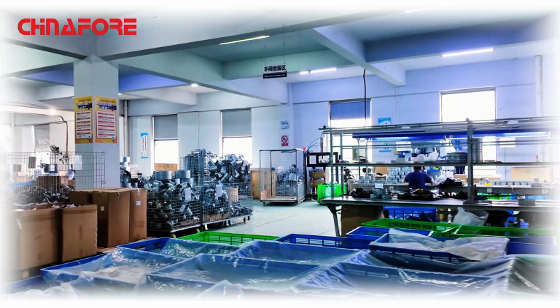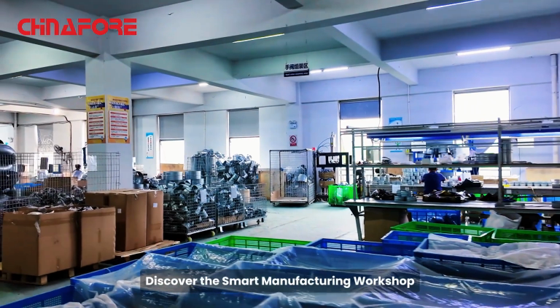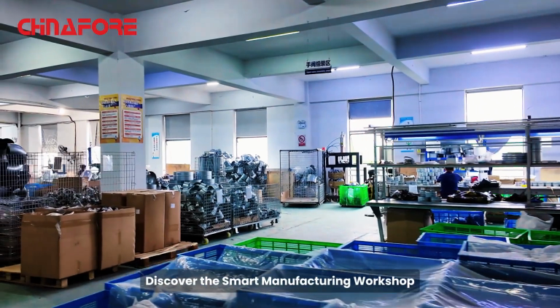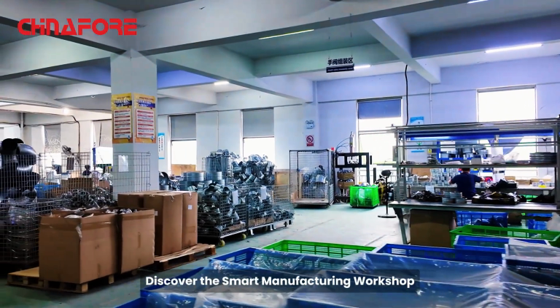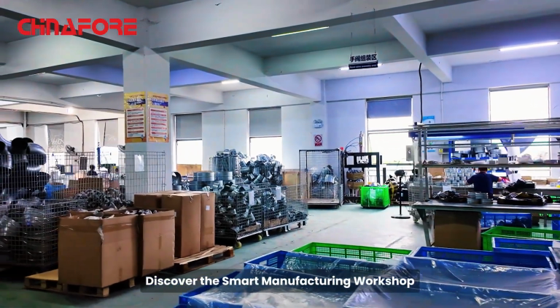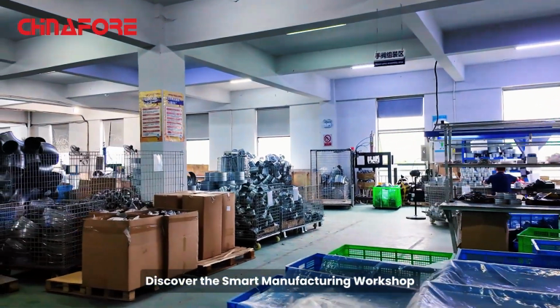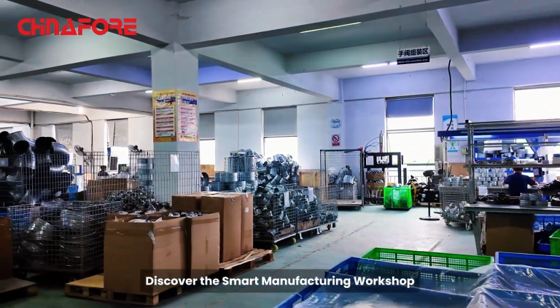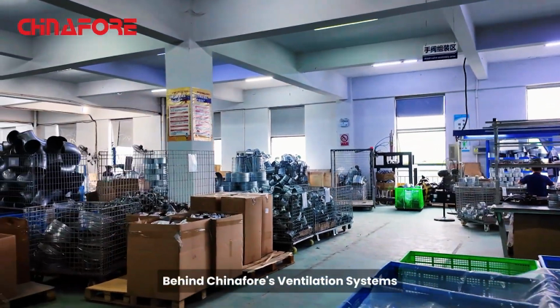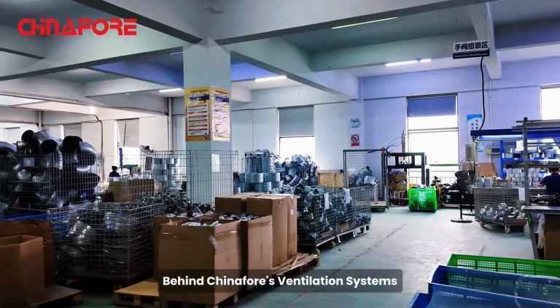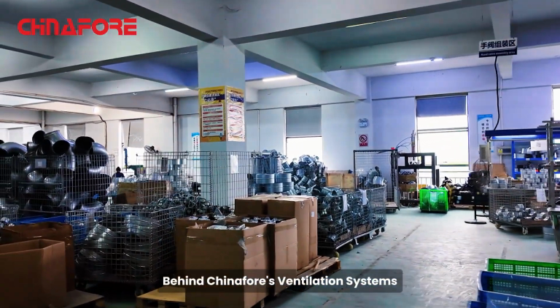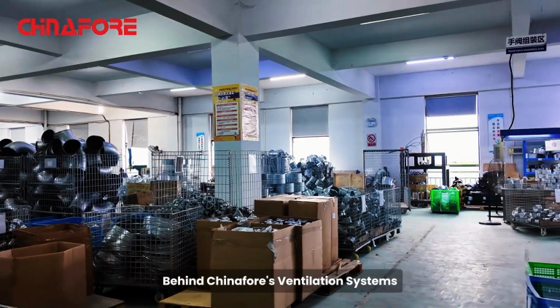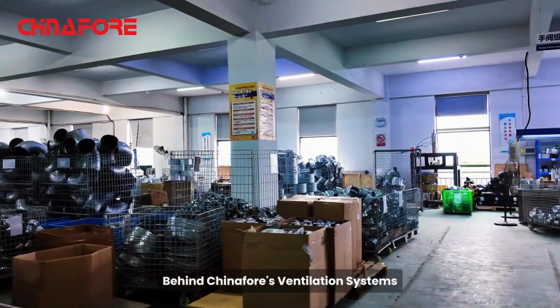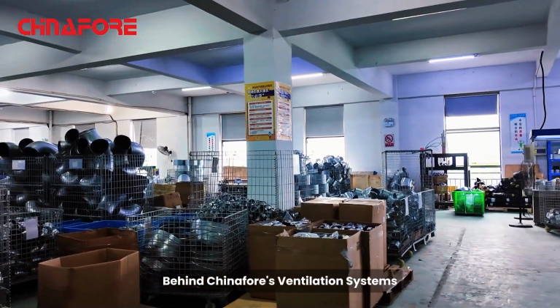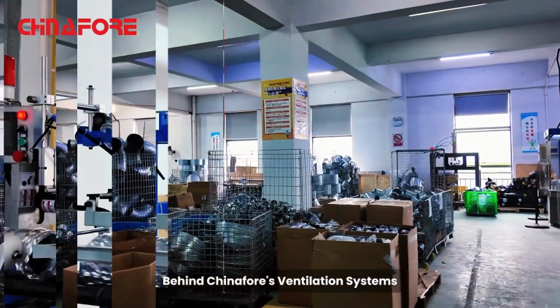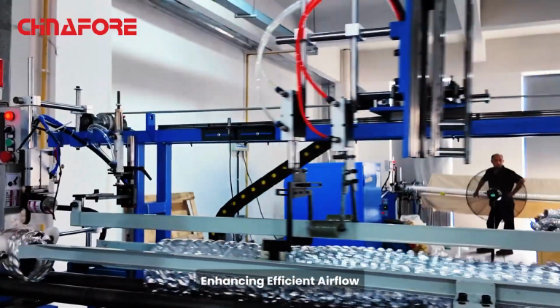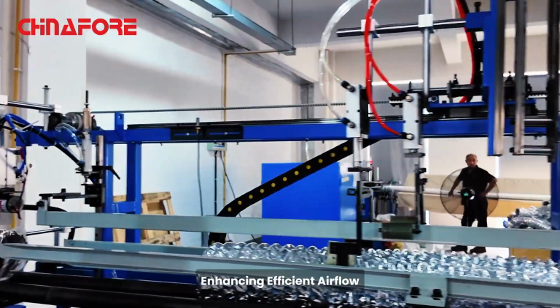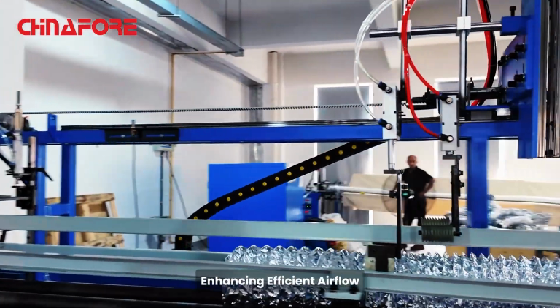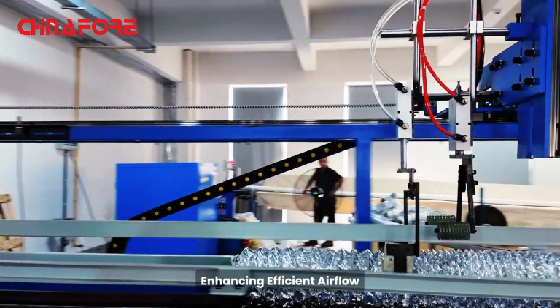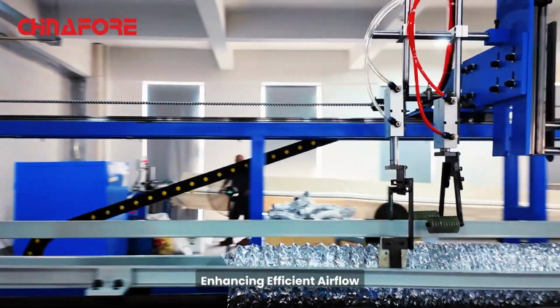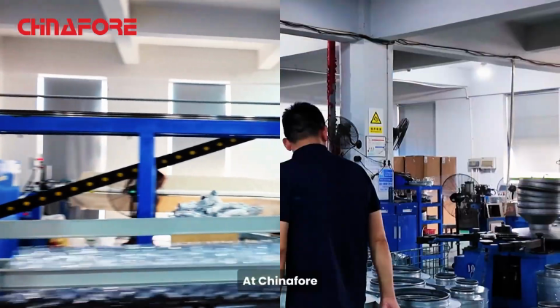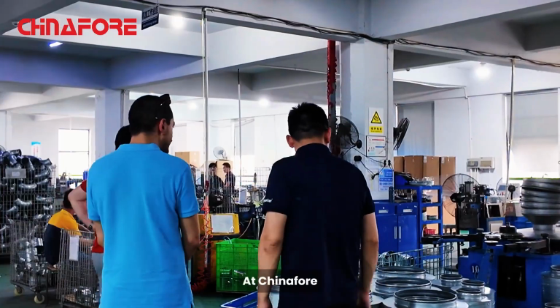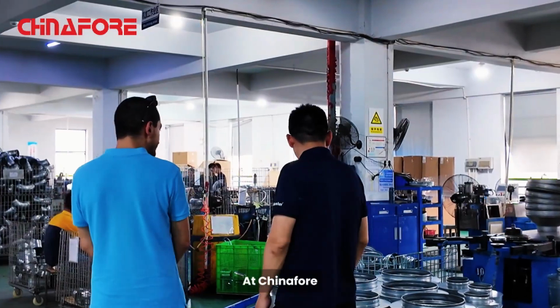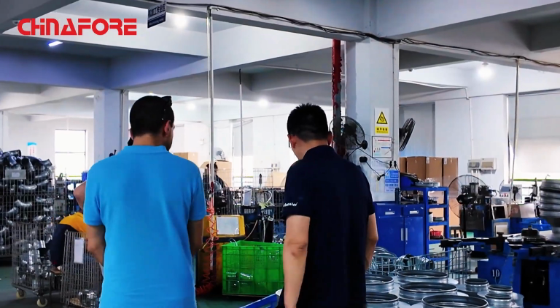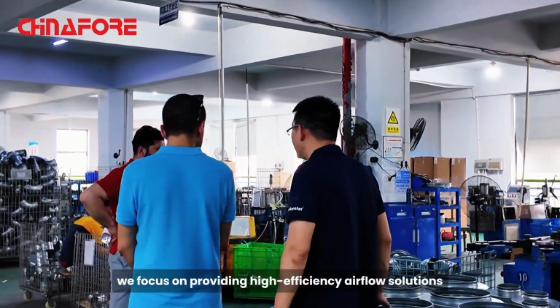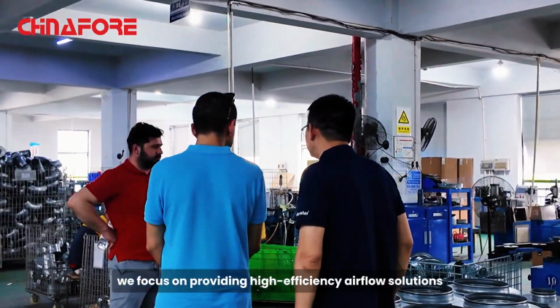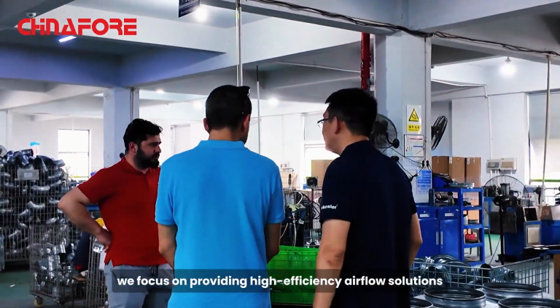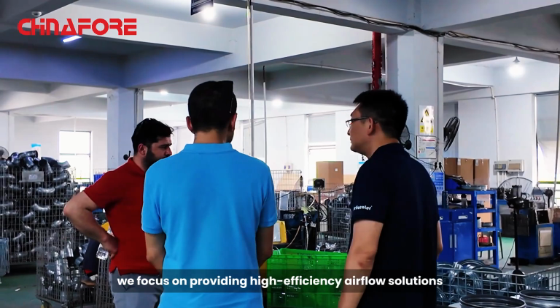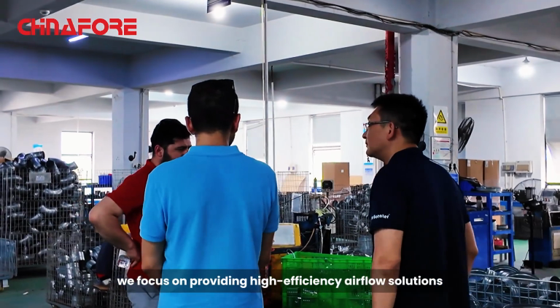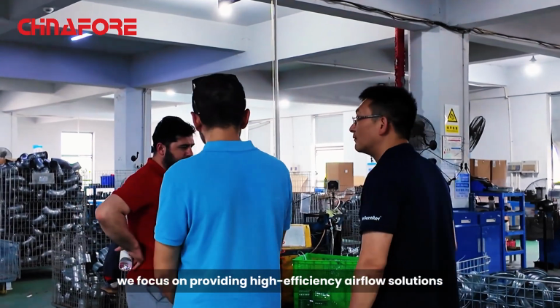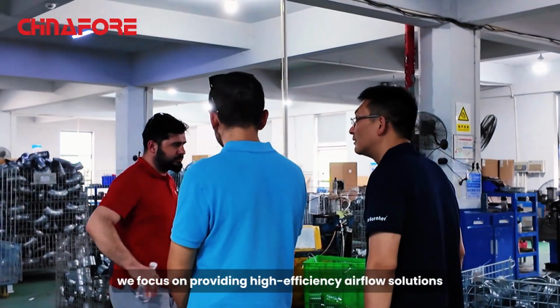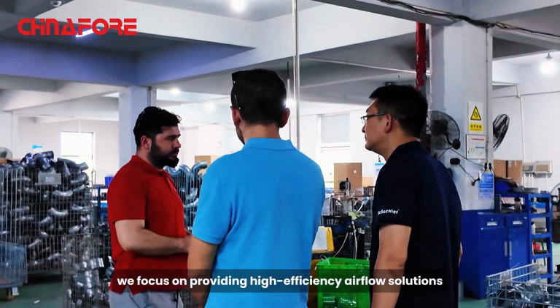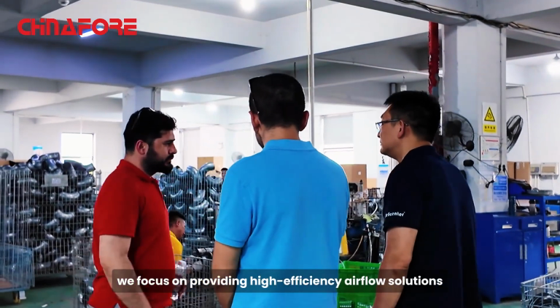Discover the smart manufacturing workshop behind ChinaFOR's ventilation systems, enhancing efficient airflow. At ChinaFOR, we focus on providing high efficiency airflow solutions.